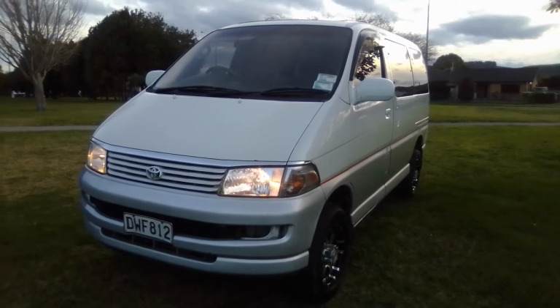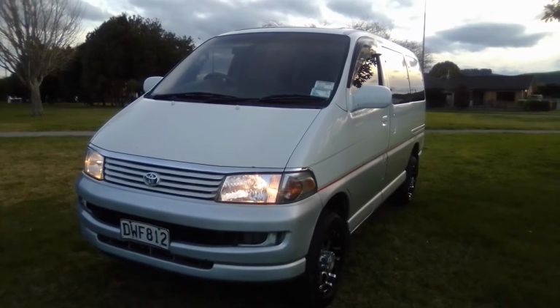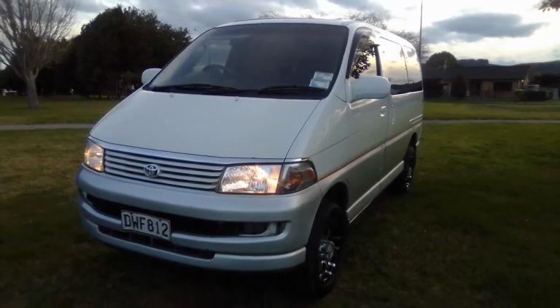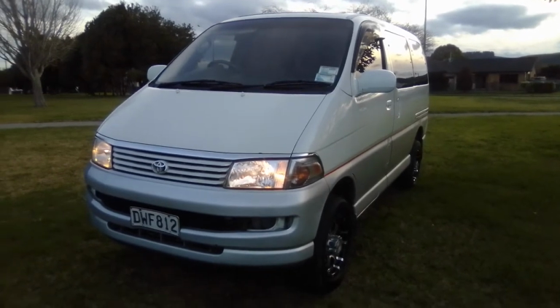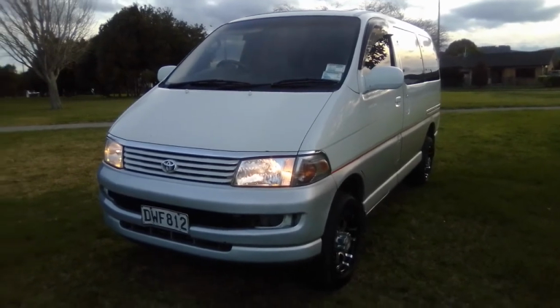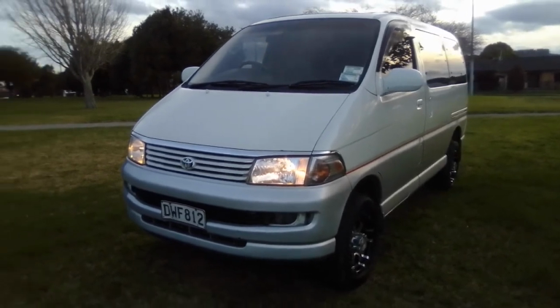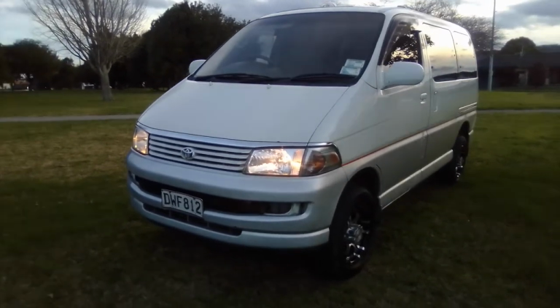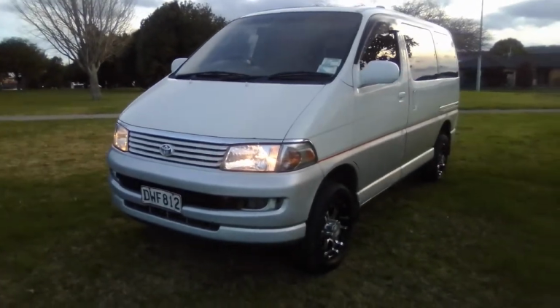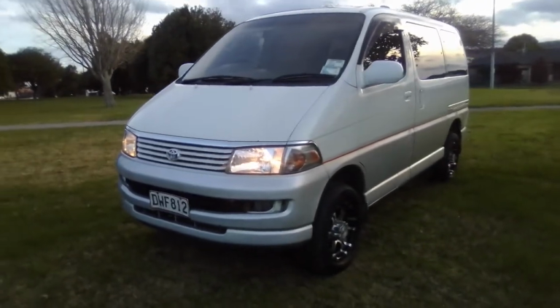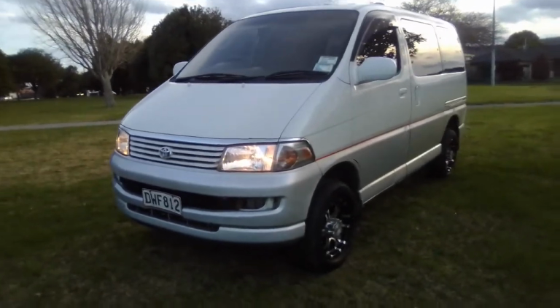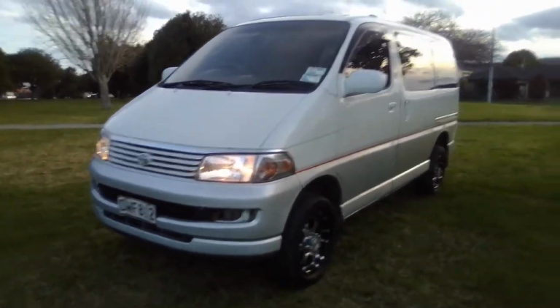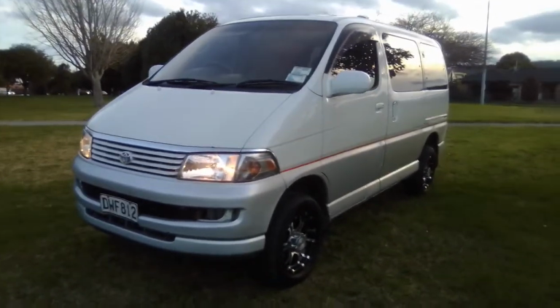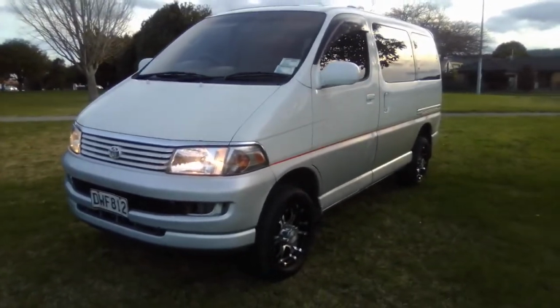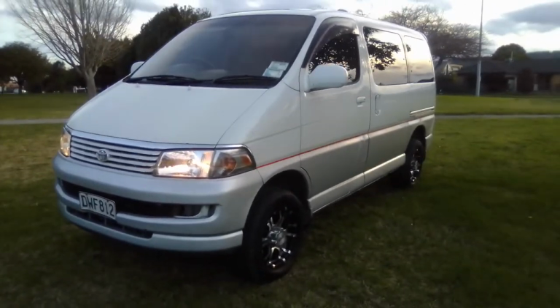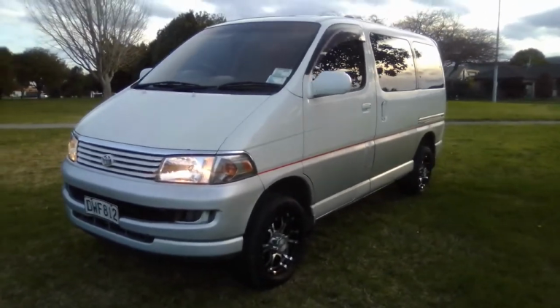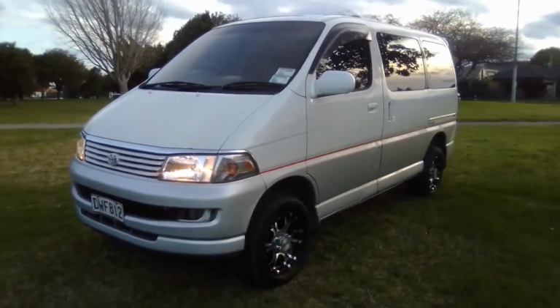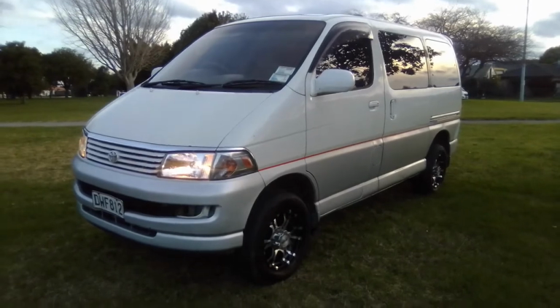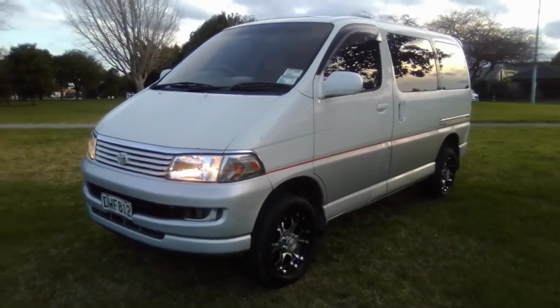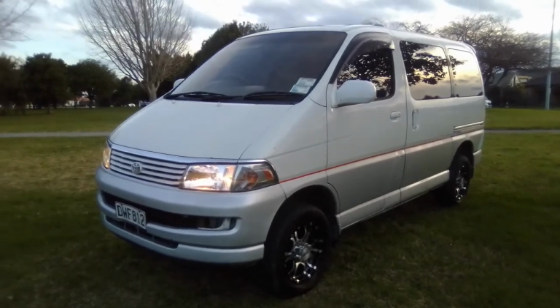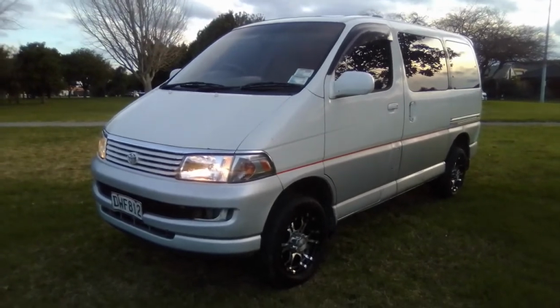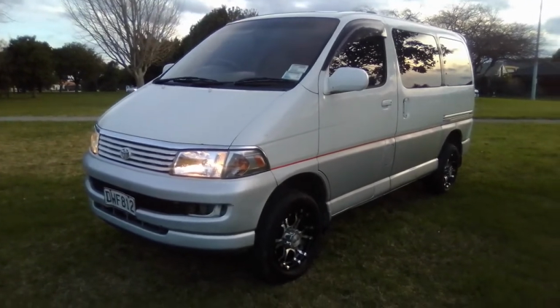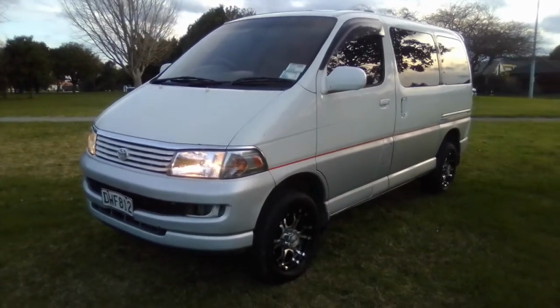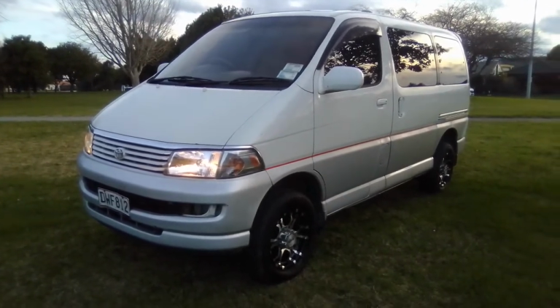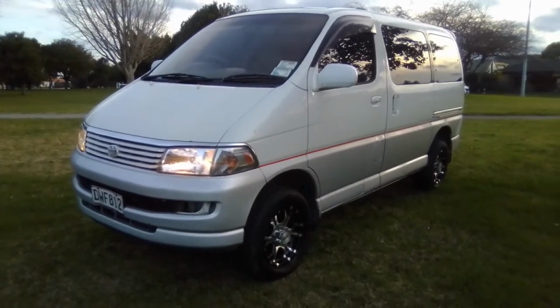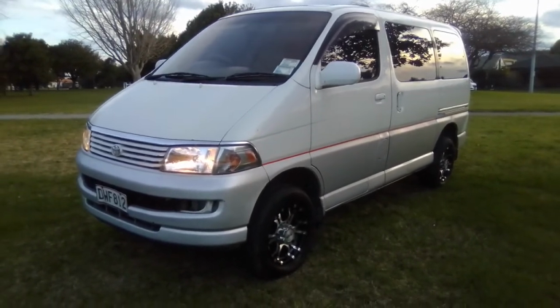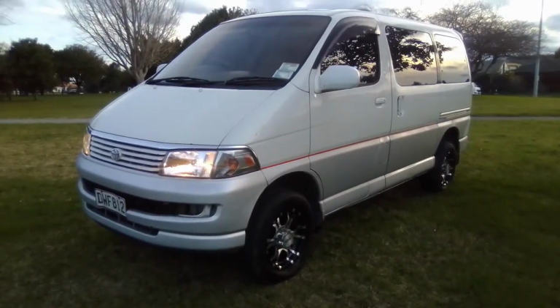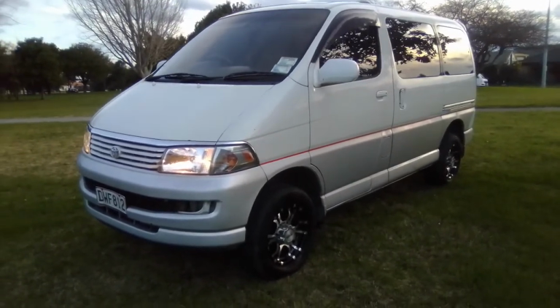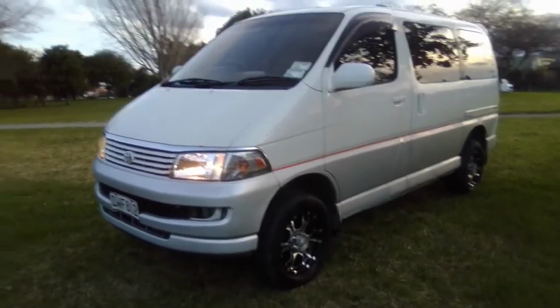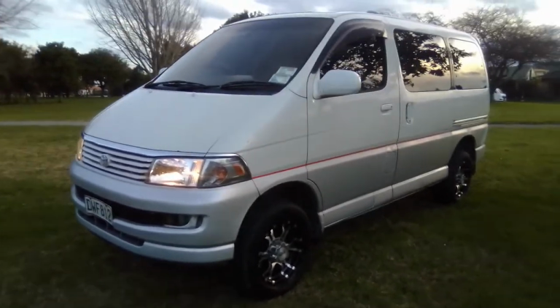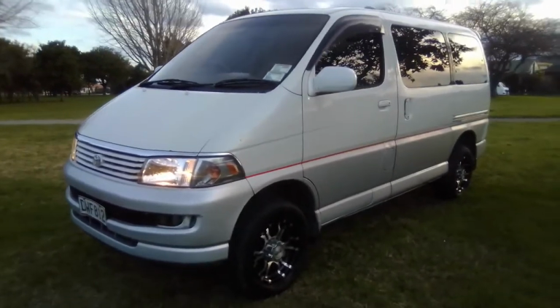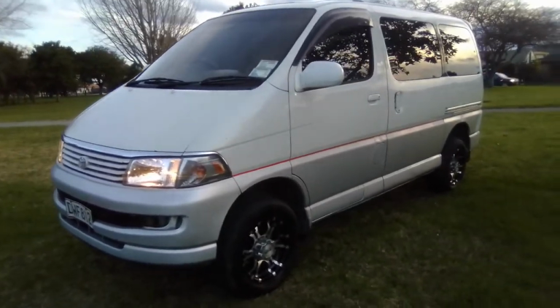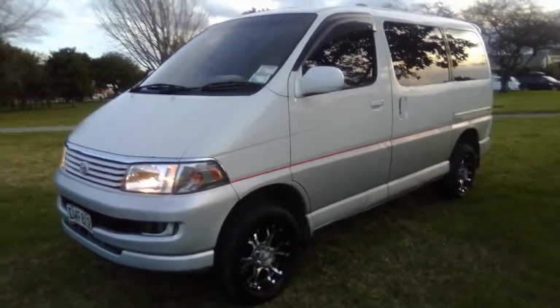We've got one kid walking into high school now, so we just don't need as many seats as often as we used to when we needed this van.